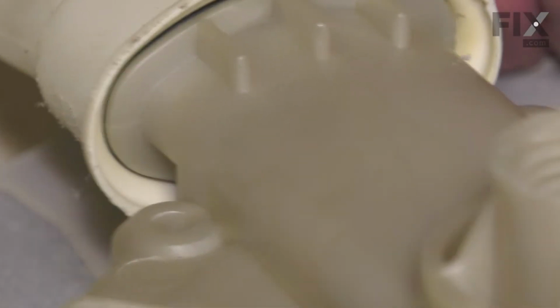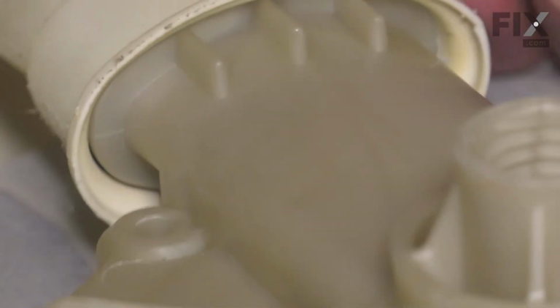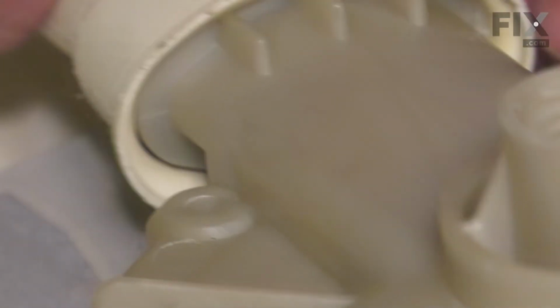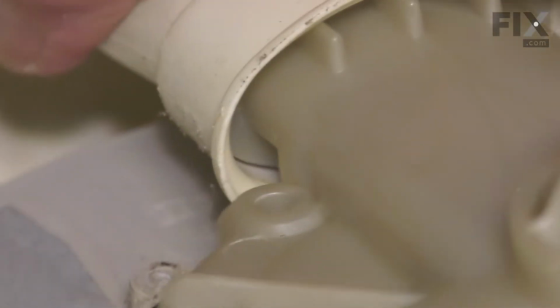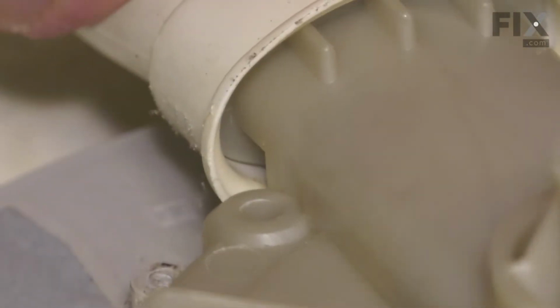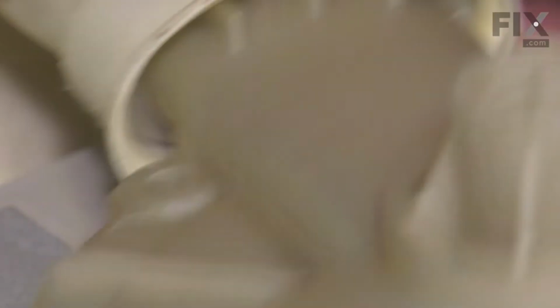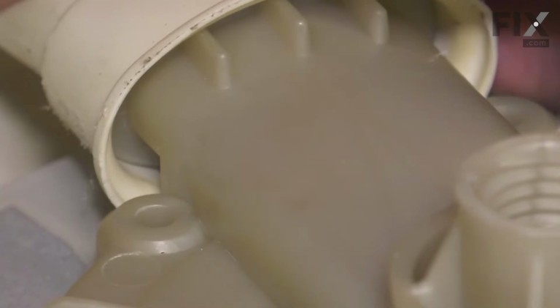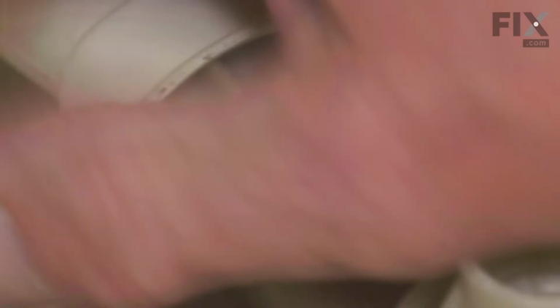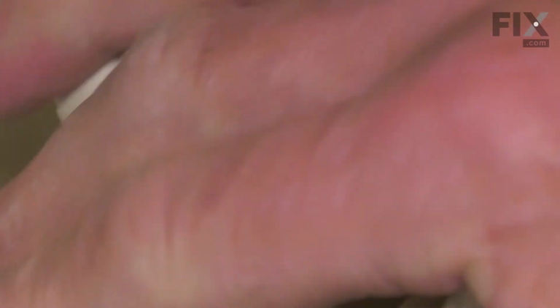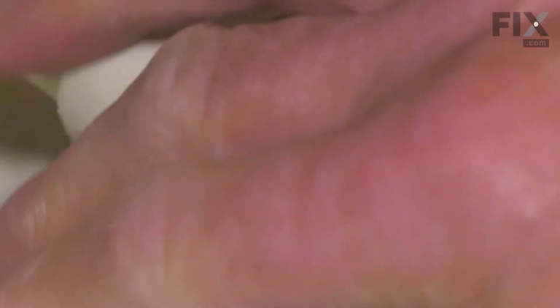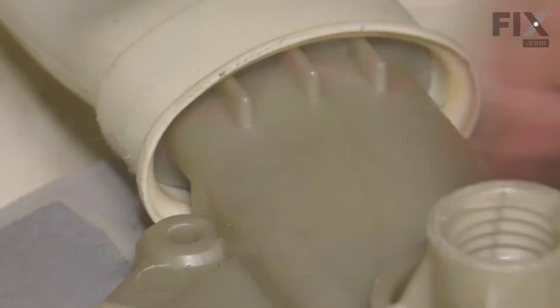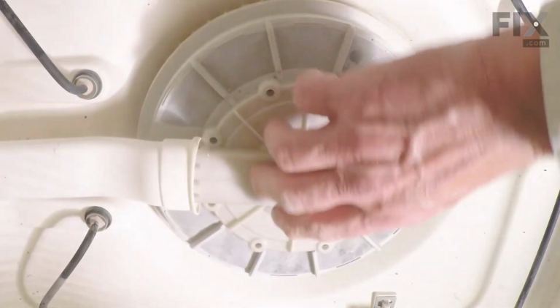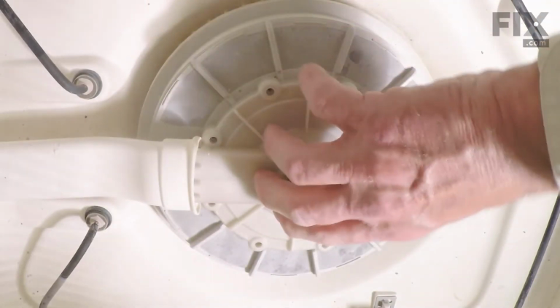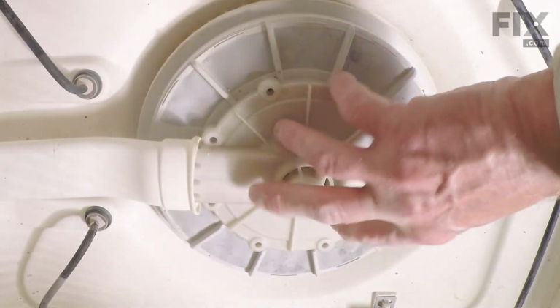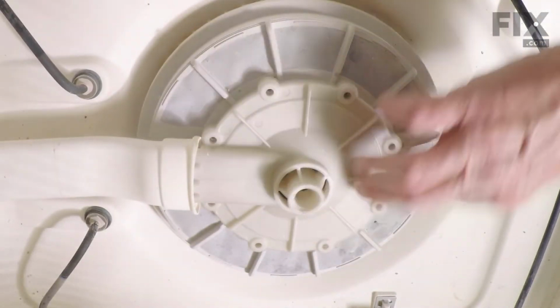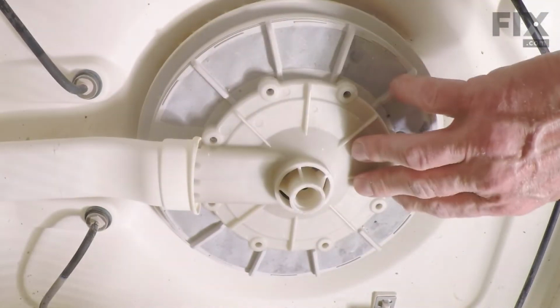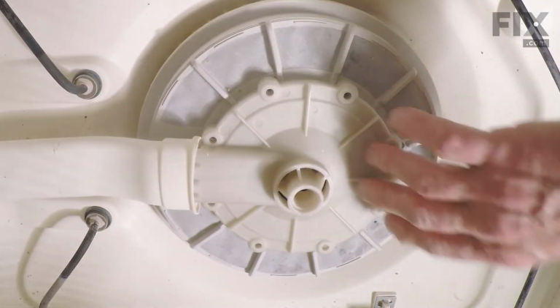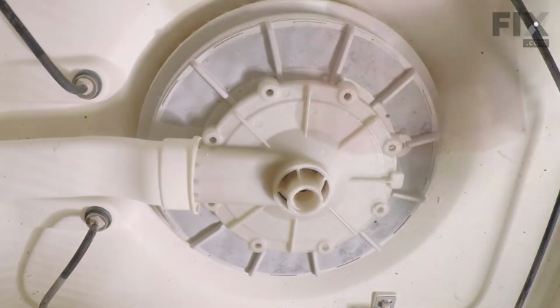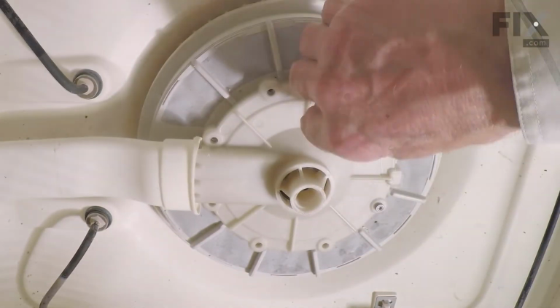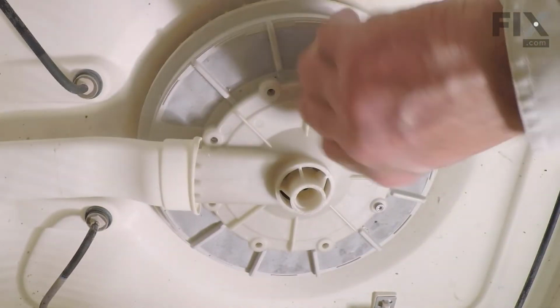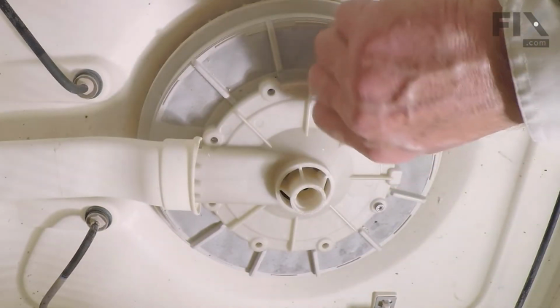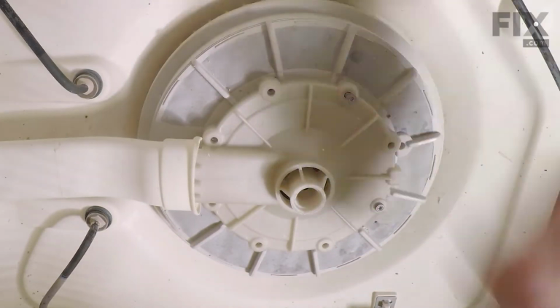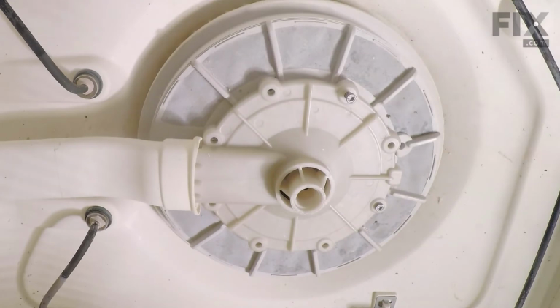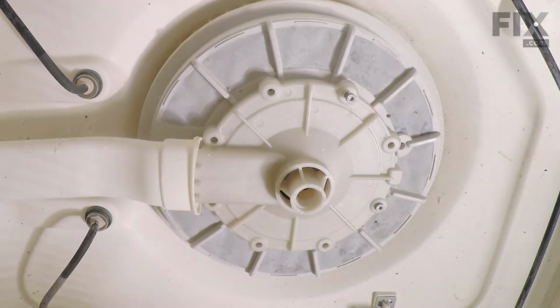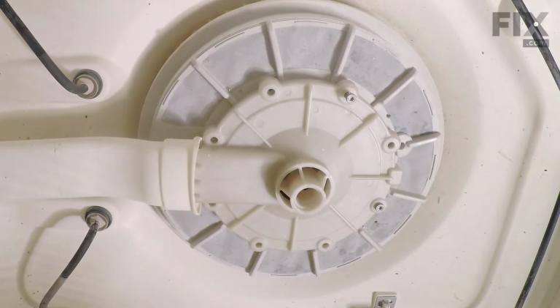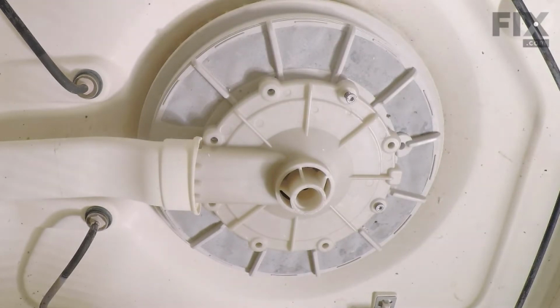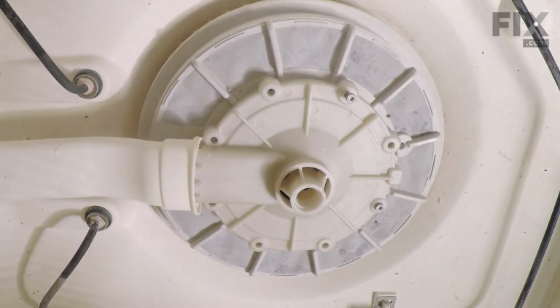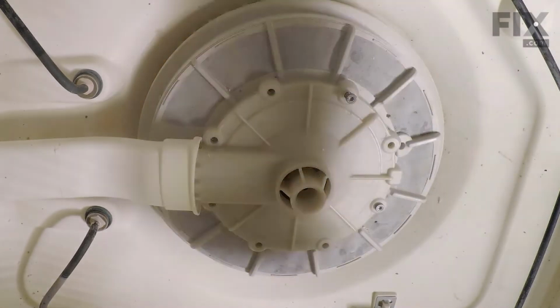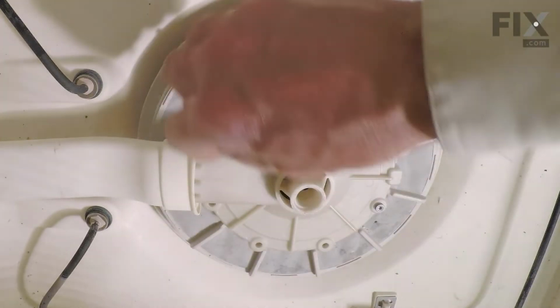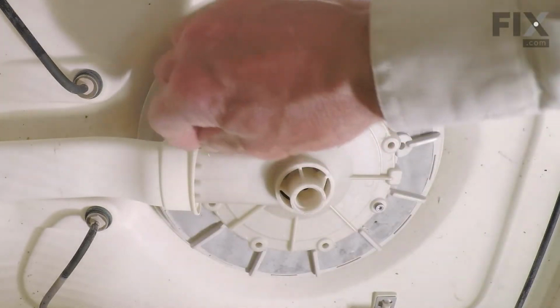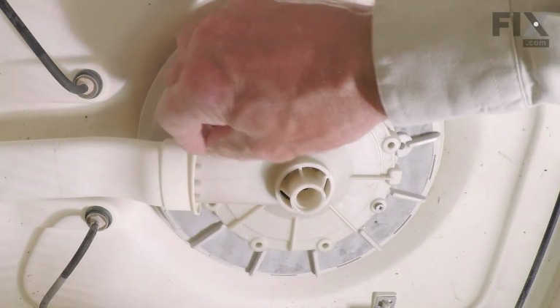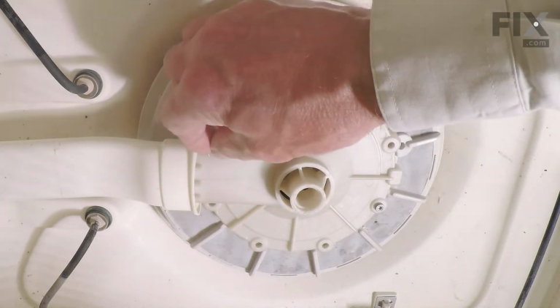Fit the new pump outlet into it. Line up the screw holes and stagger those screws as you put them in so that we don't cause it to bind.